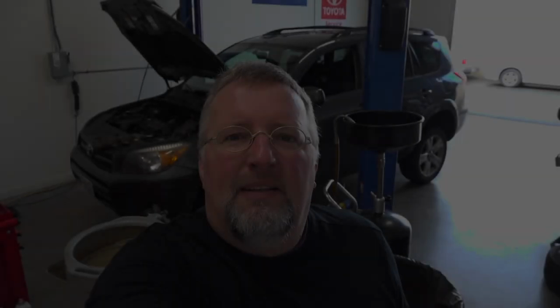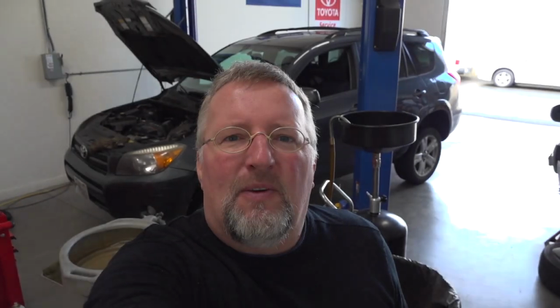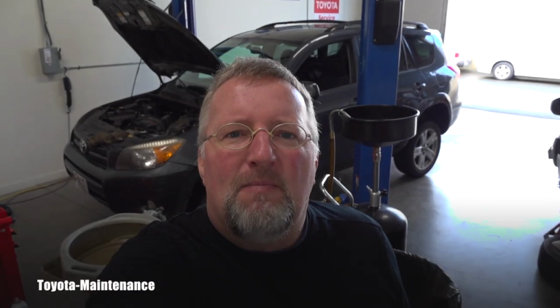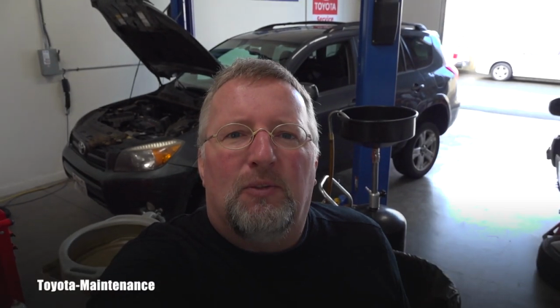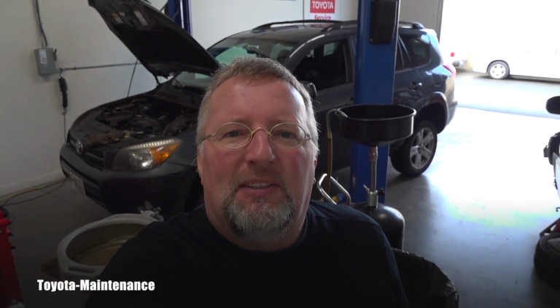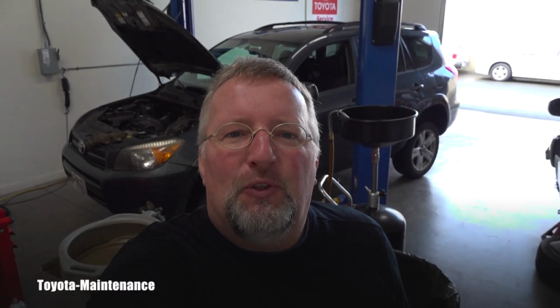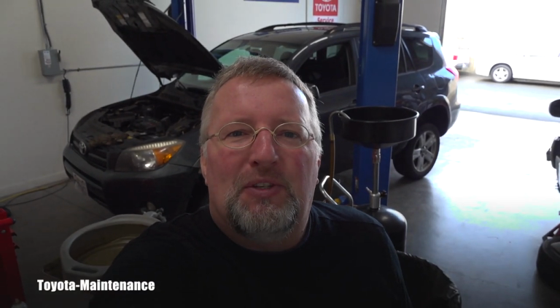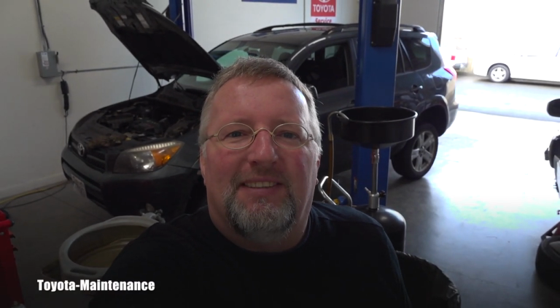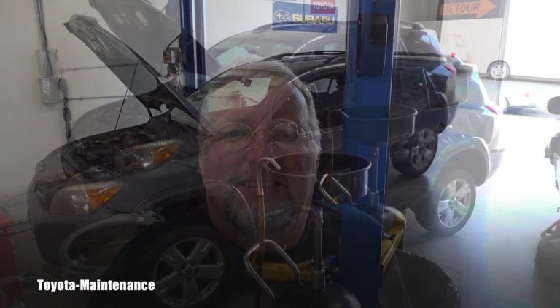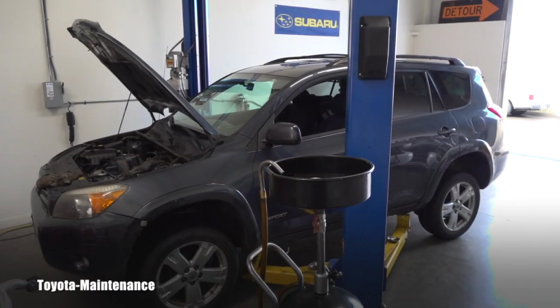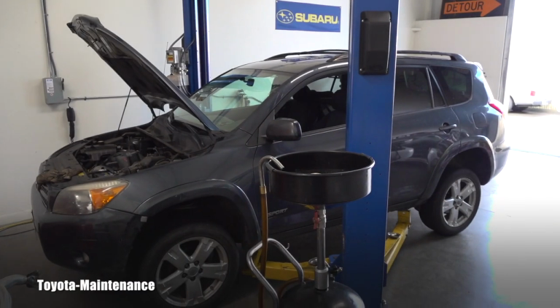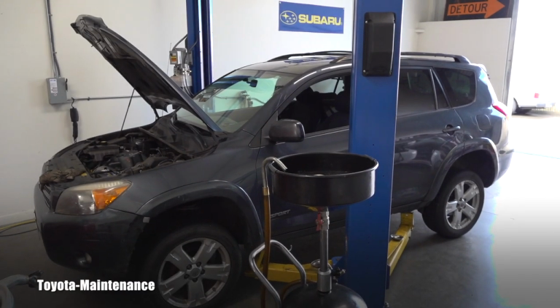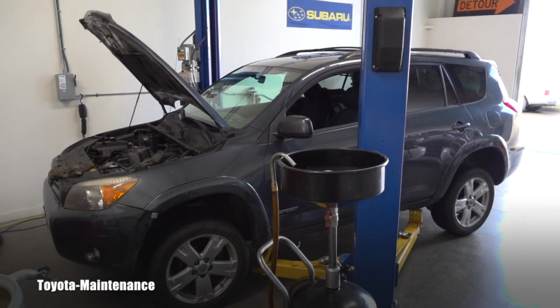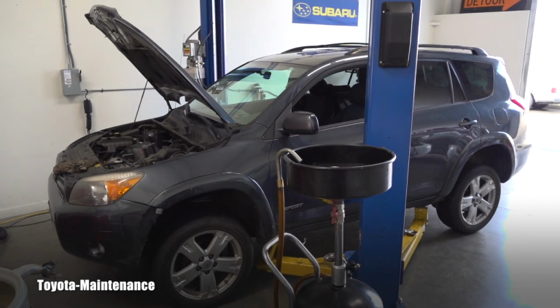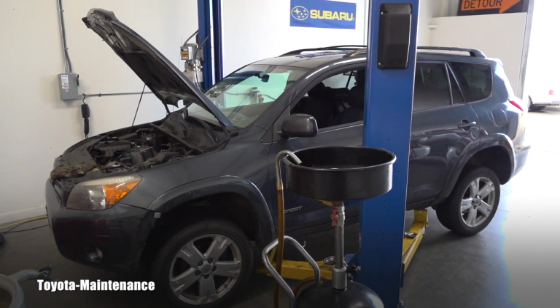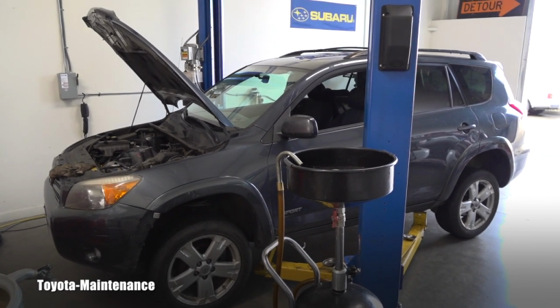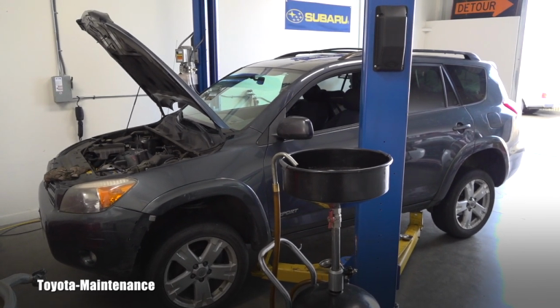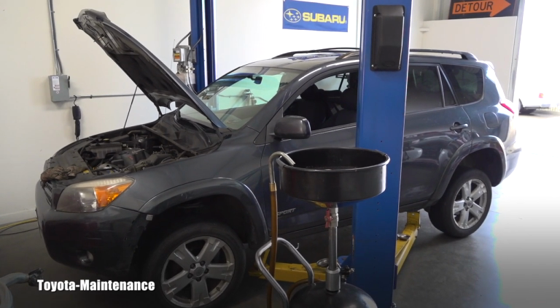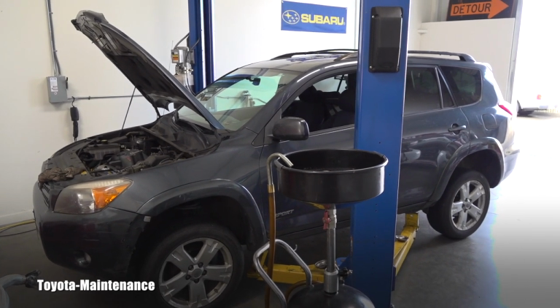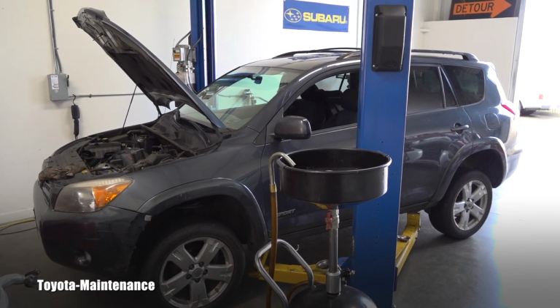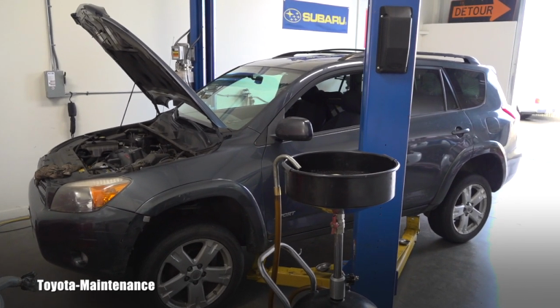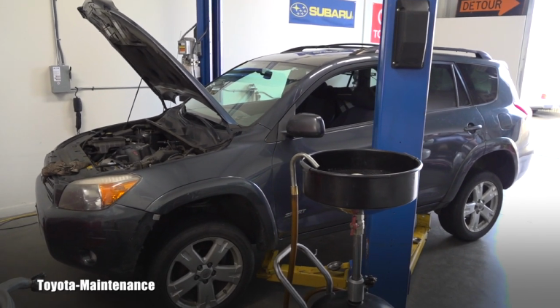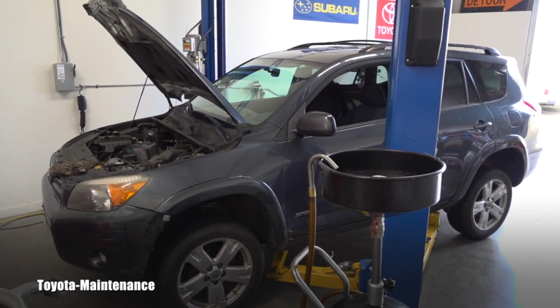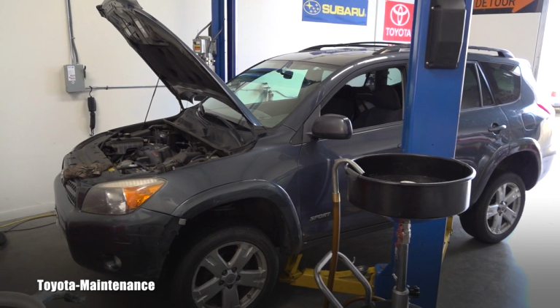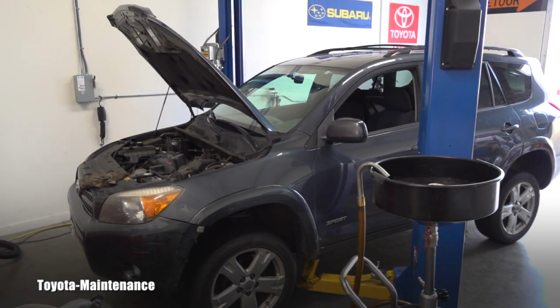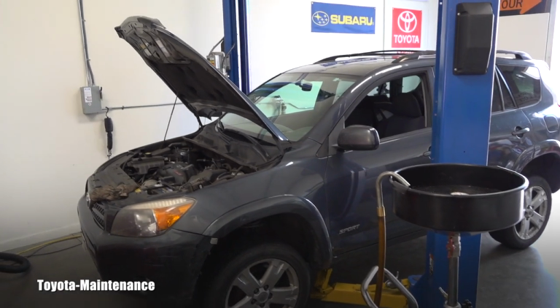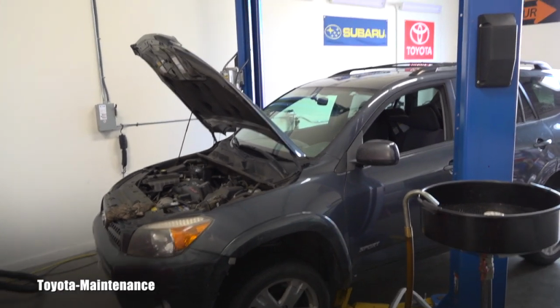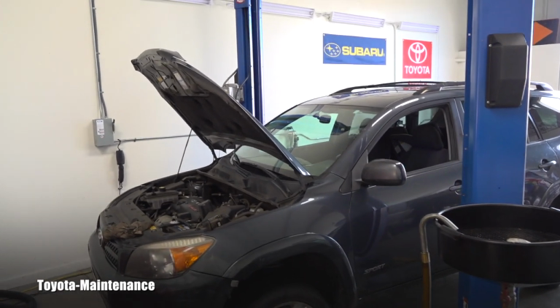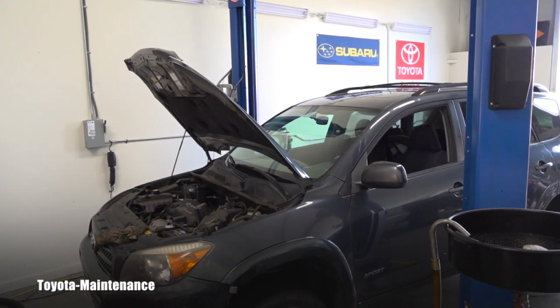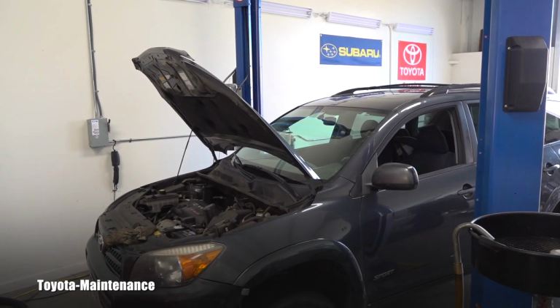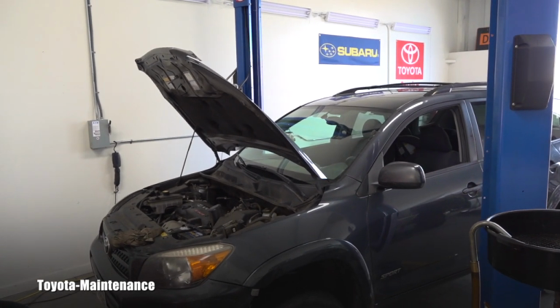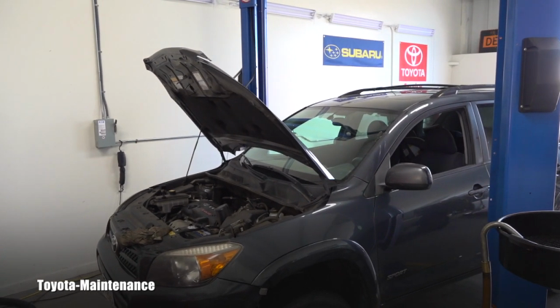Hello and welcome back to the TOTA Maintenance YouTube channel. Here in front of you you see a 2007 Toyota RAV4. This one is a four-wheel drive version and it came back for some service.